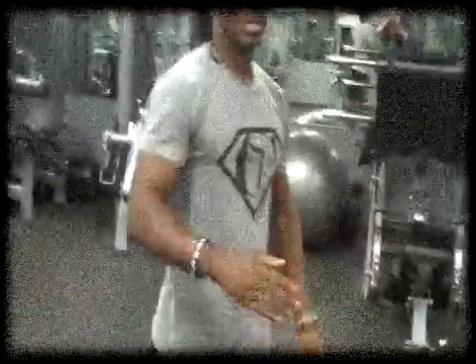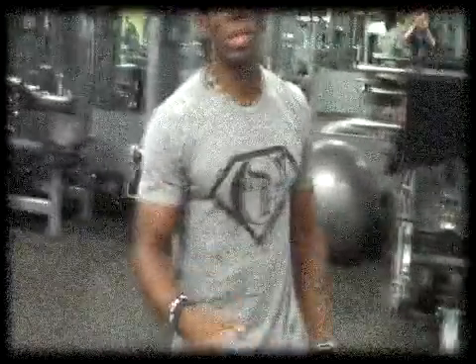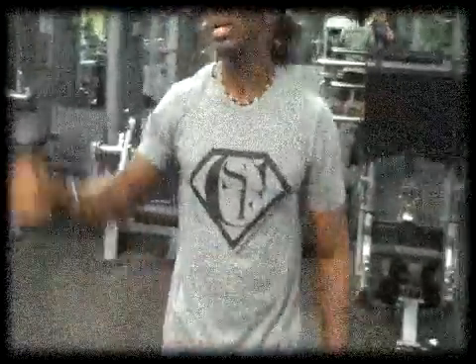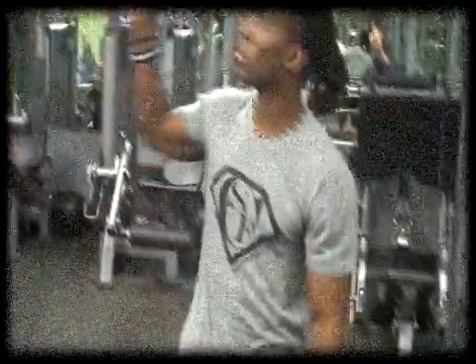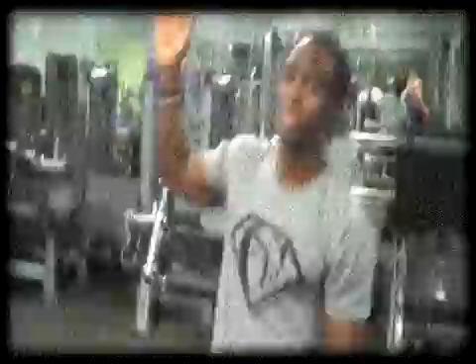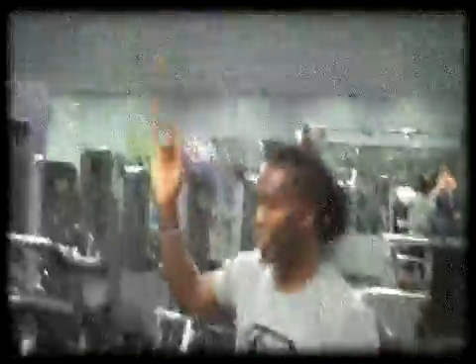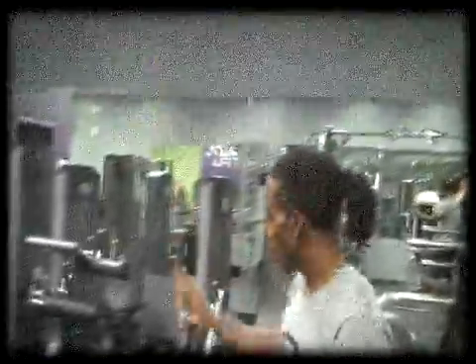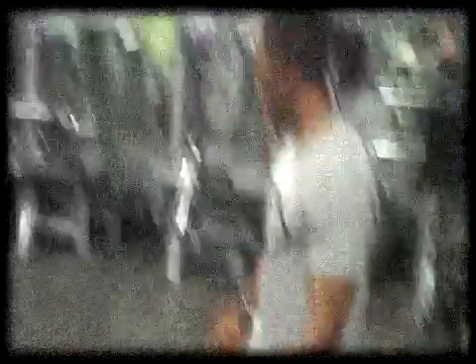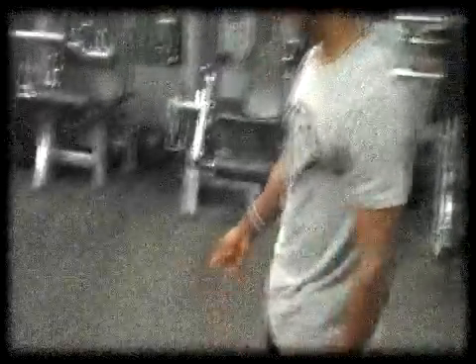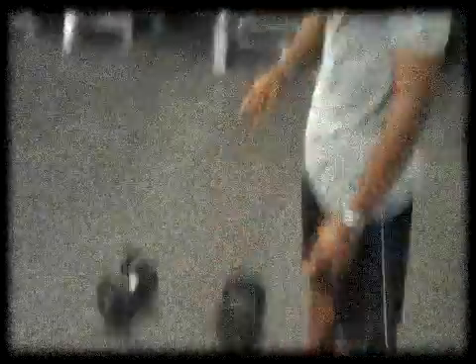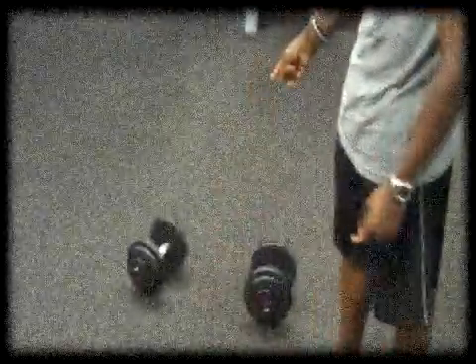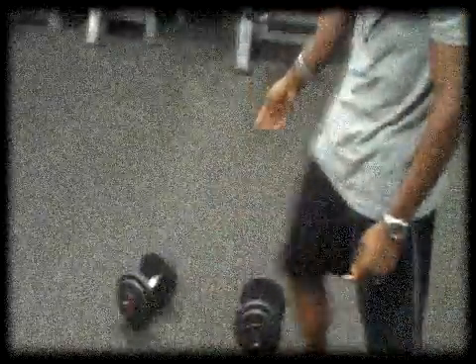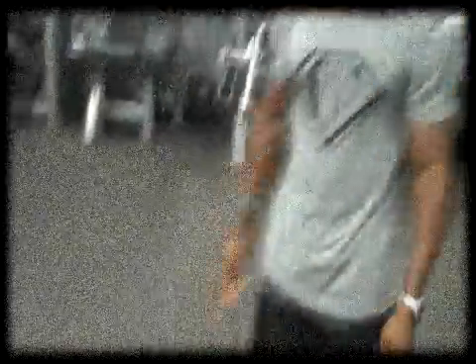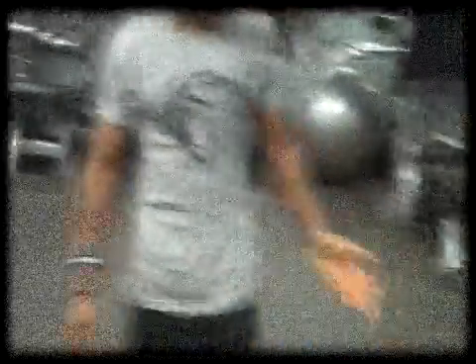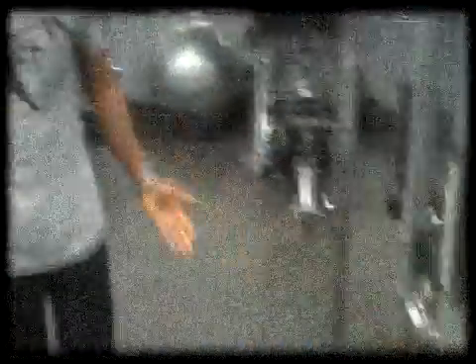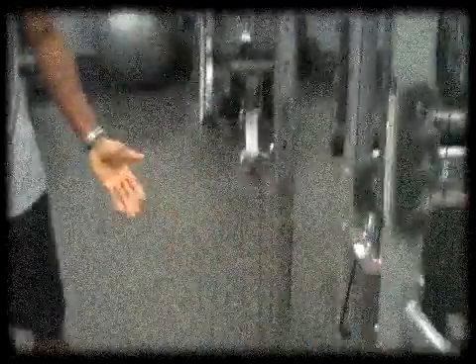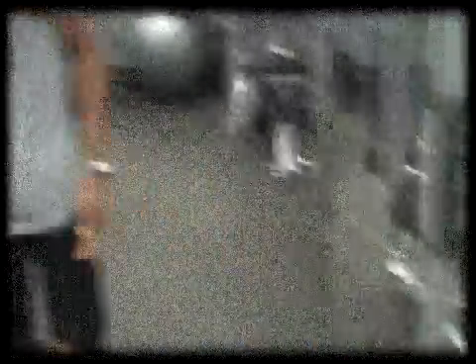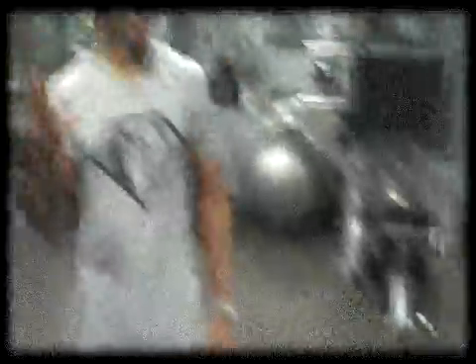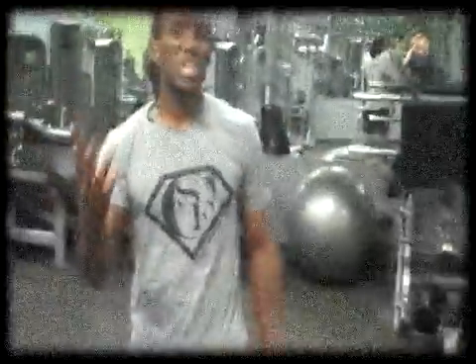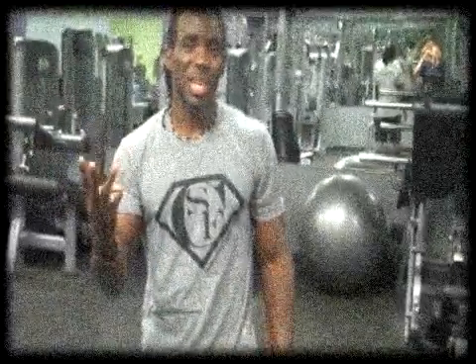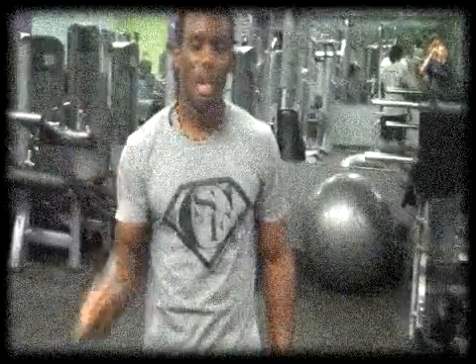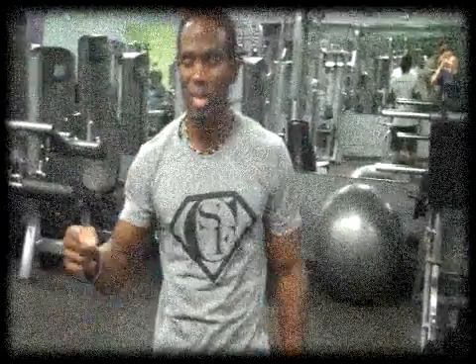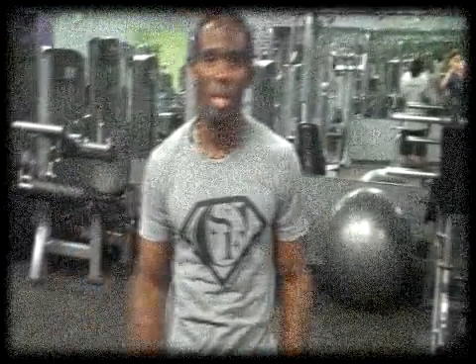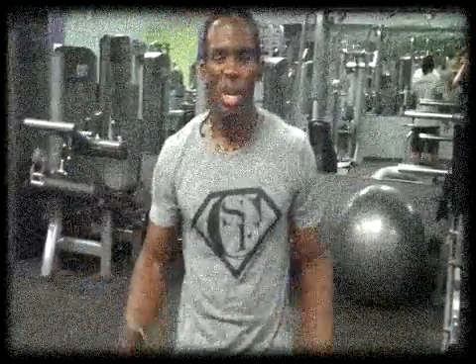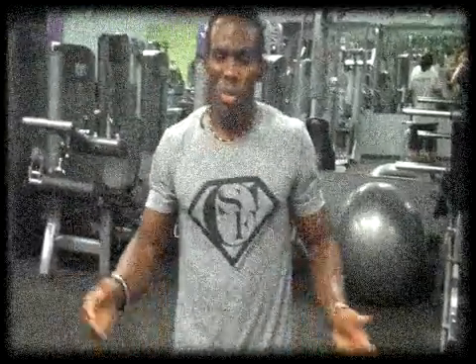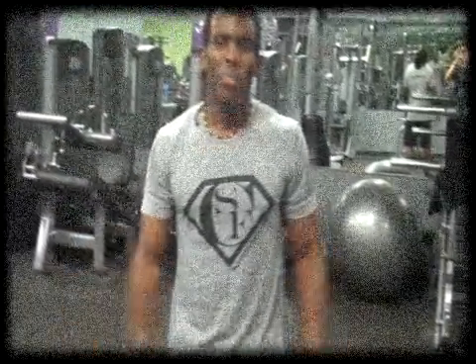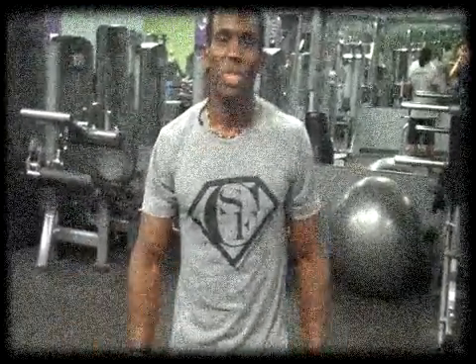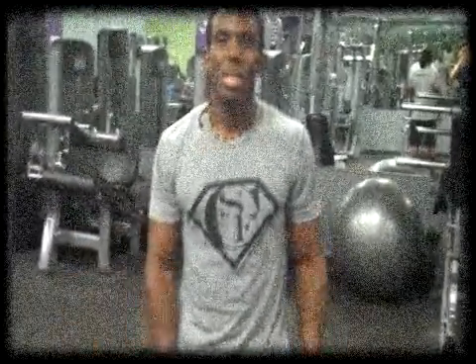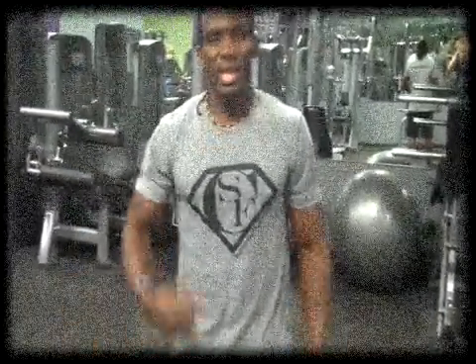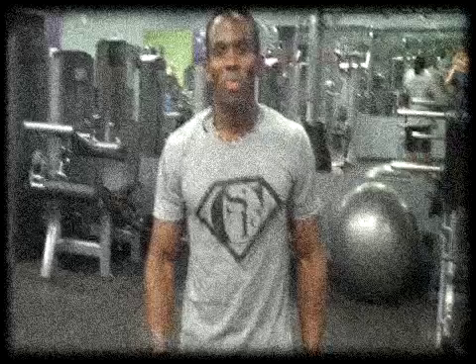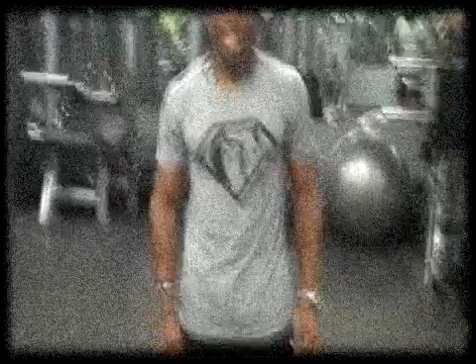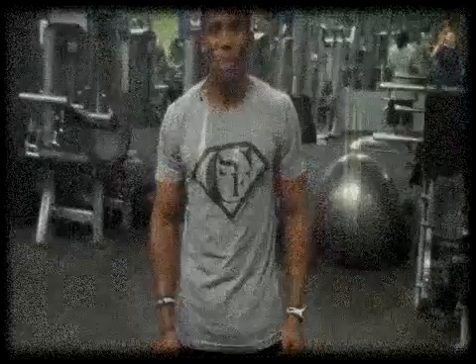Good deal — again, pull-ups, off into the bicep curls with the dumbbells, and then the cable curl. You want to complete three sets of that. I'll take a little break here, probably about 45 seconds, and then I'll go in for the second and third round.